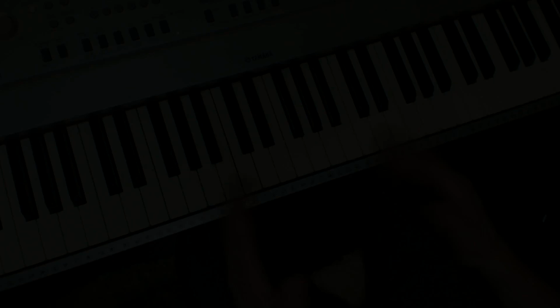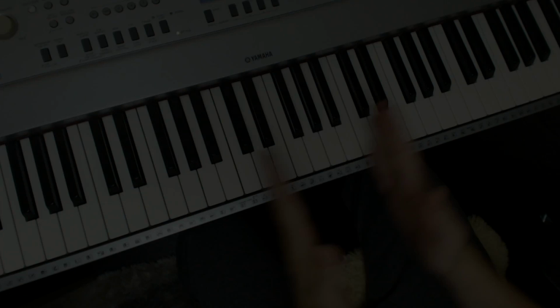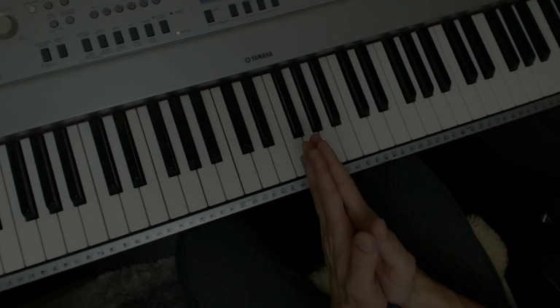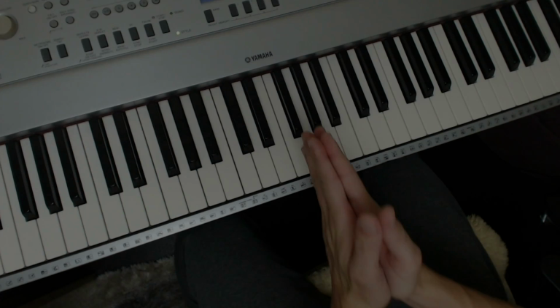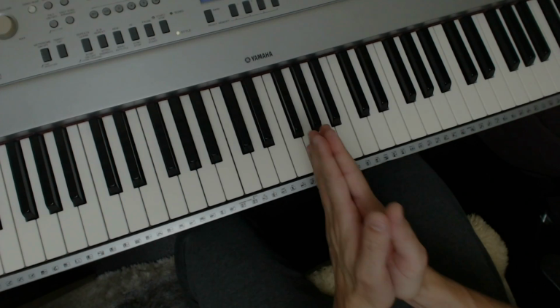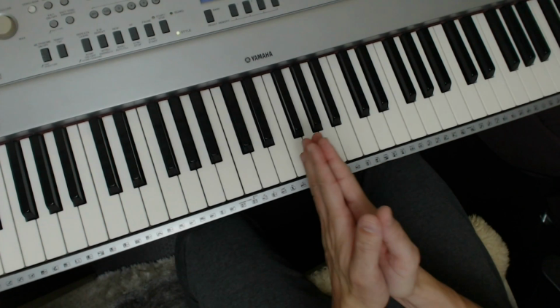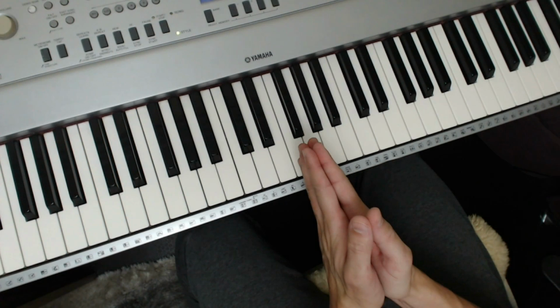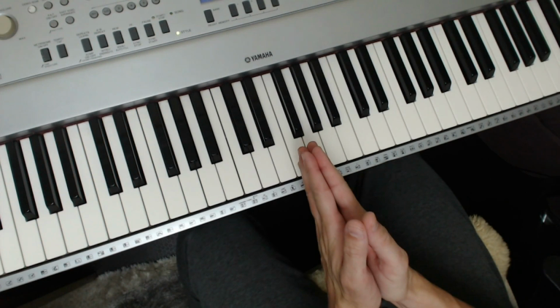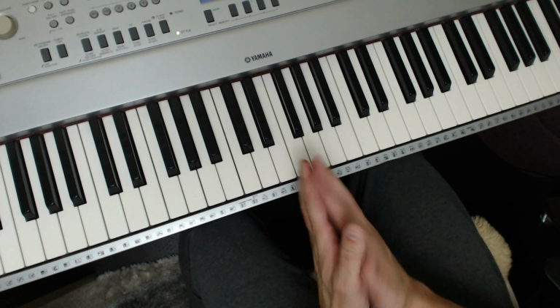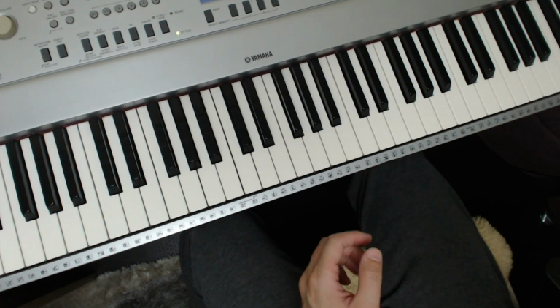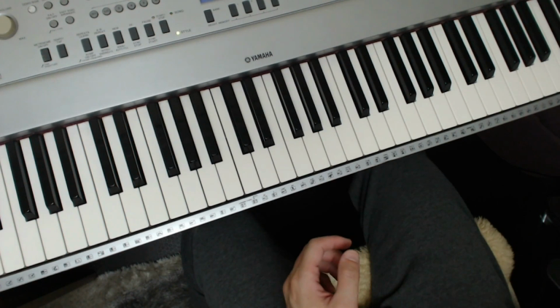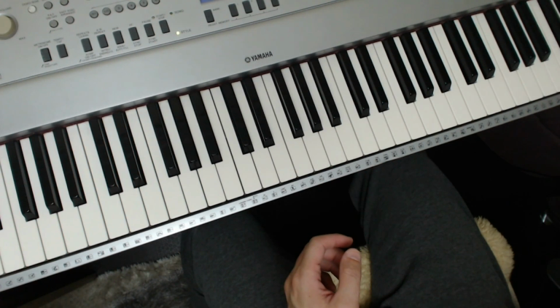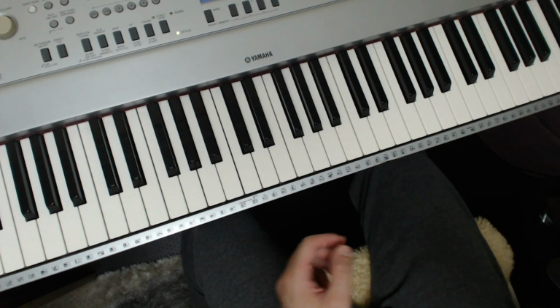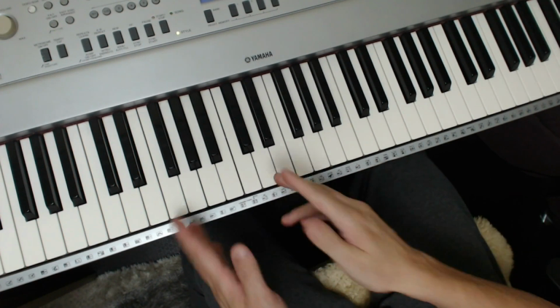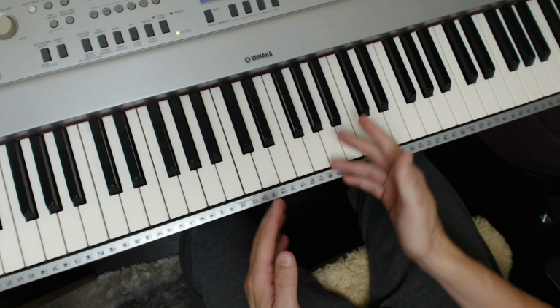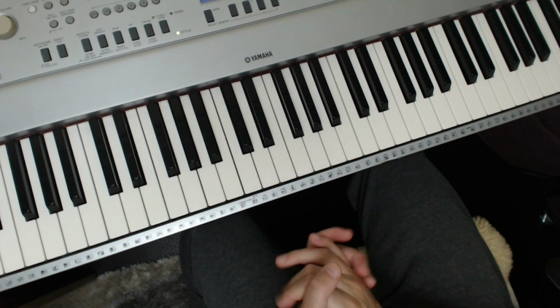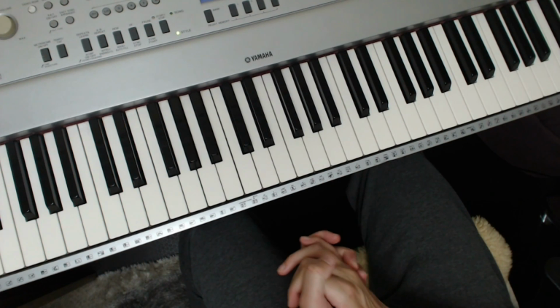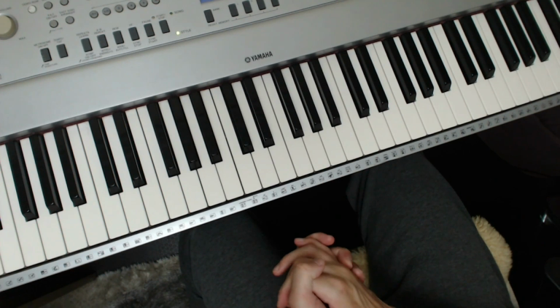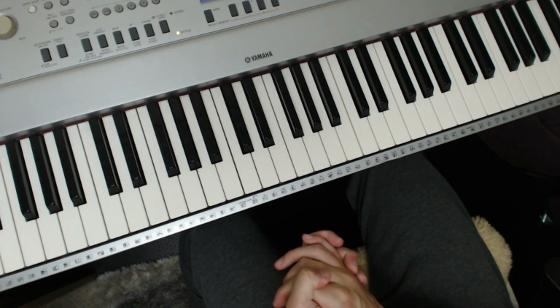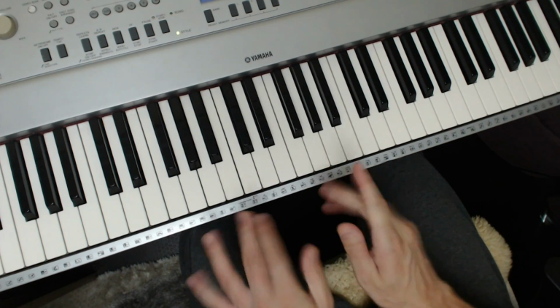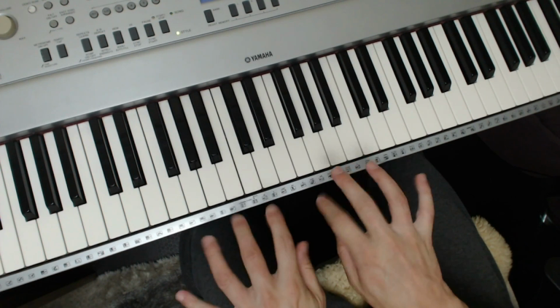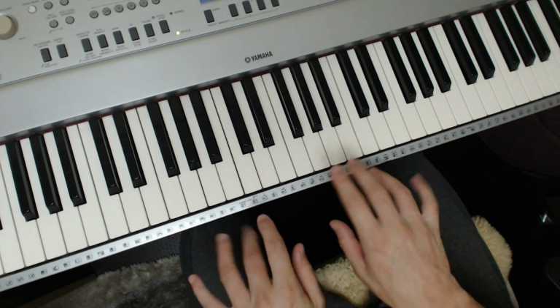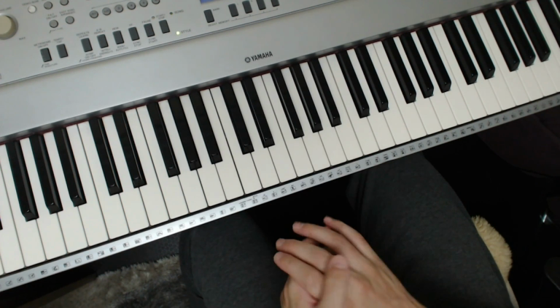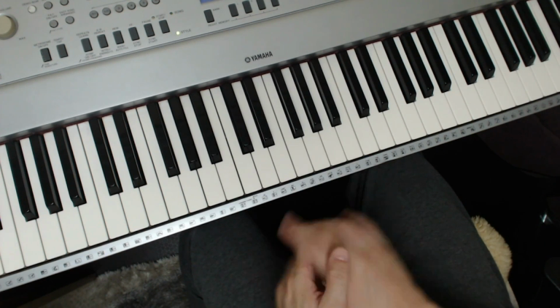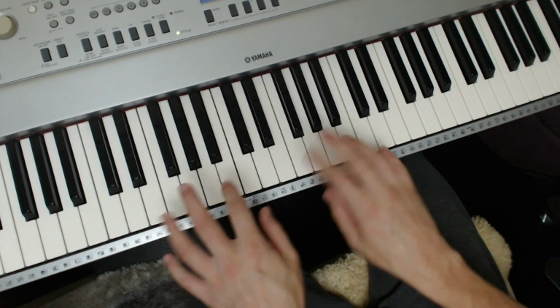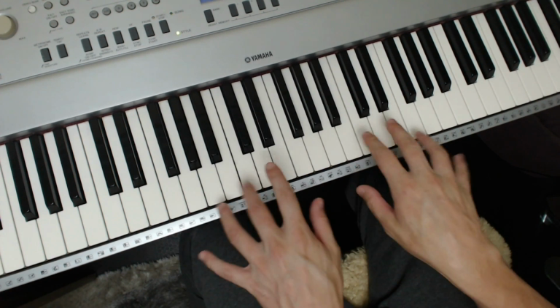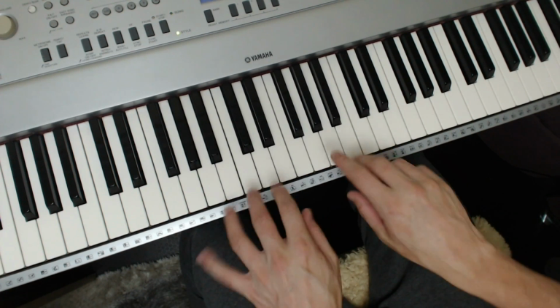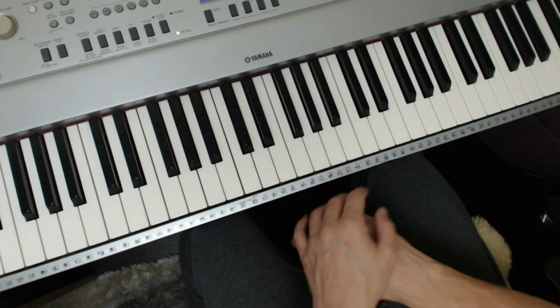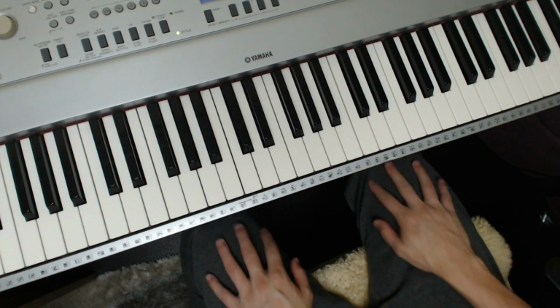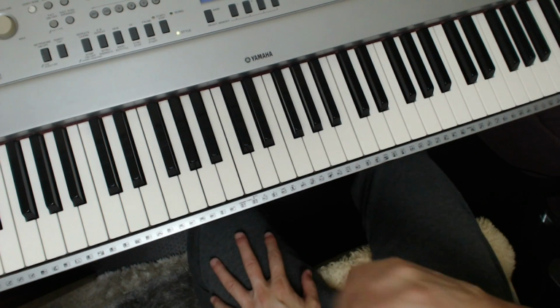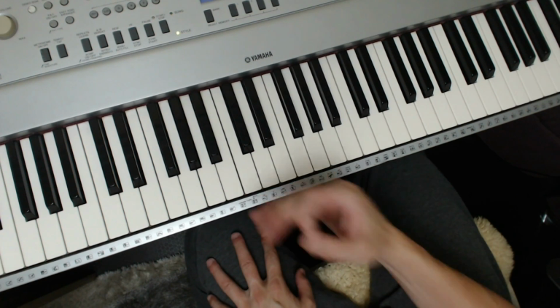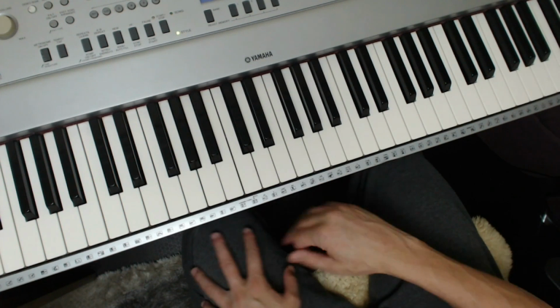Welcome to this video where it's all about the chromatic scale. I'm going to give you a lot of ideas on using the chromatic scale for a little bit of finger independence, precision, and some other chord stuff. So let's get straight into it.